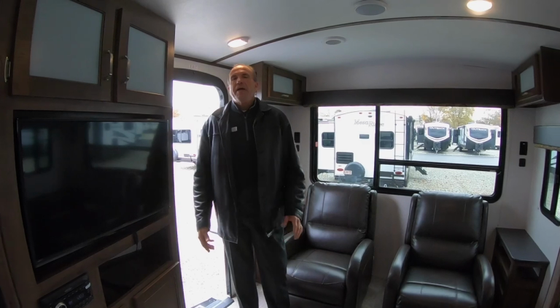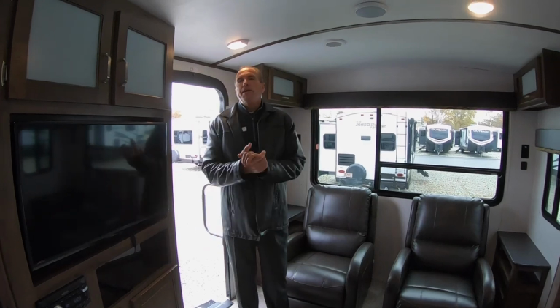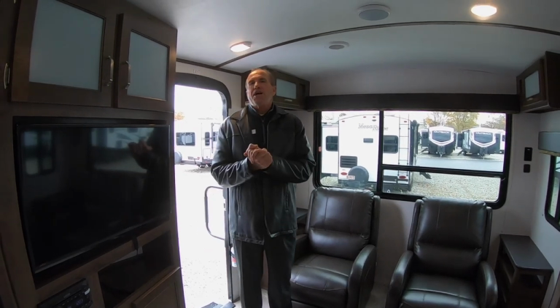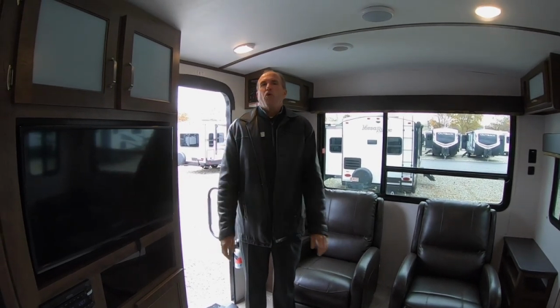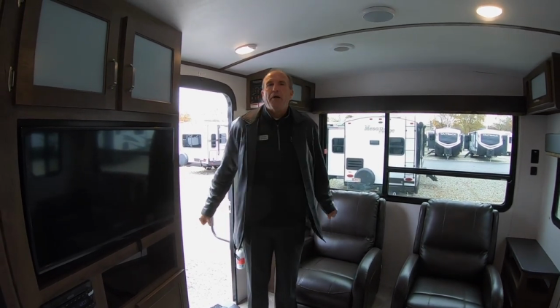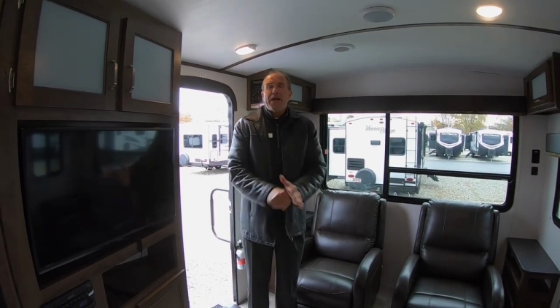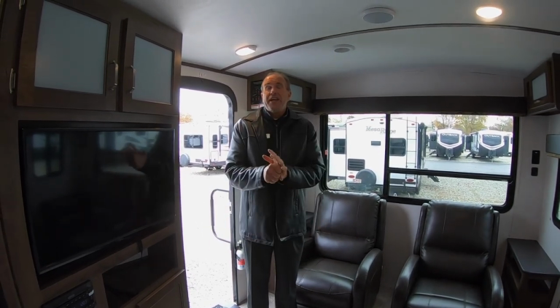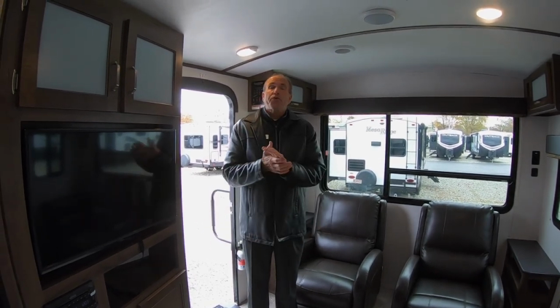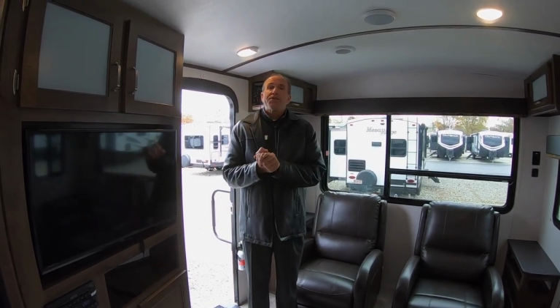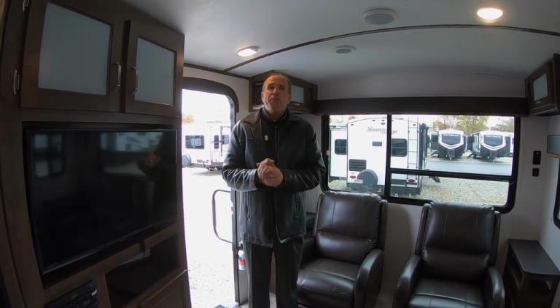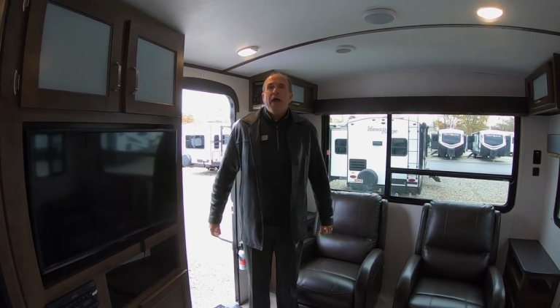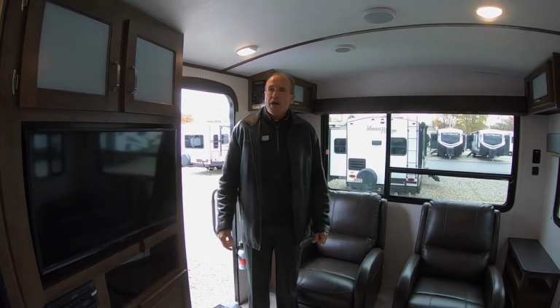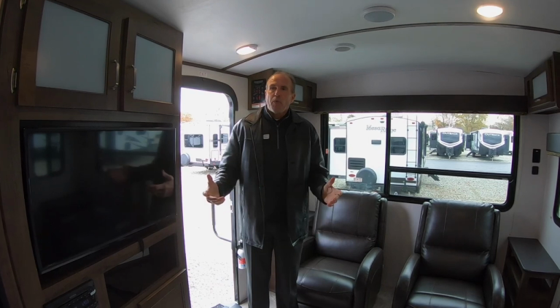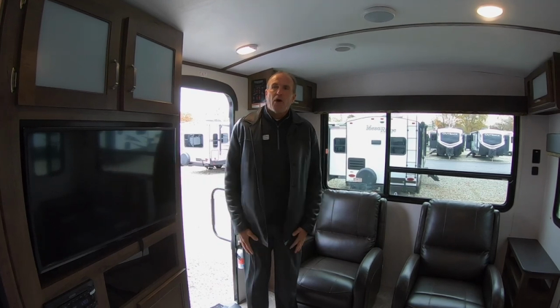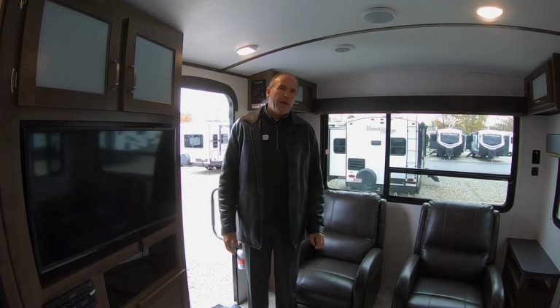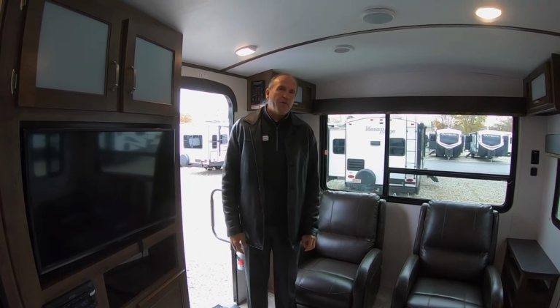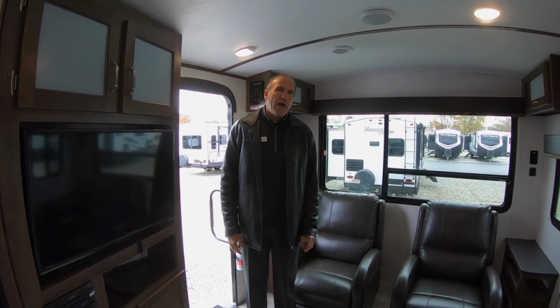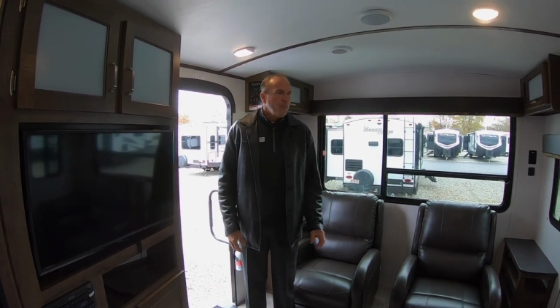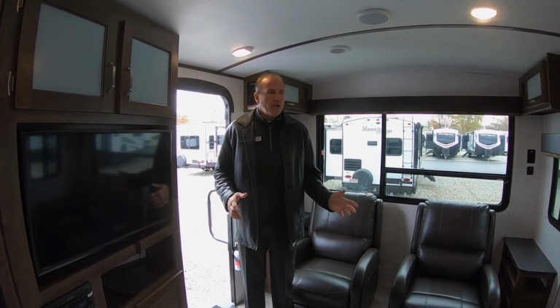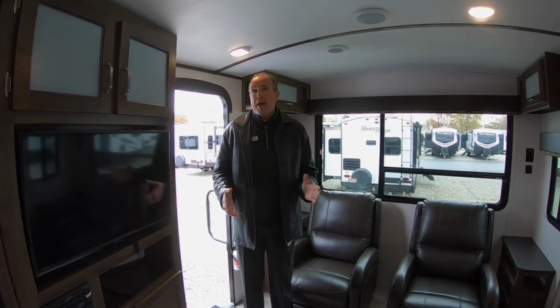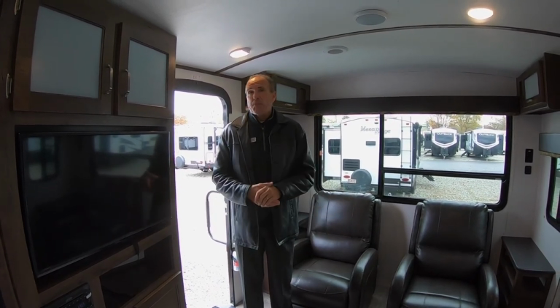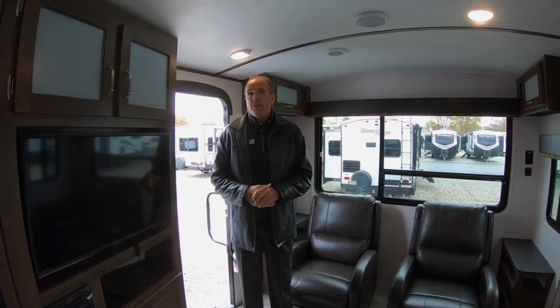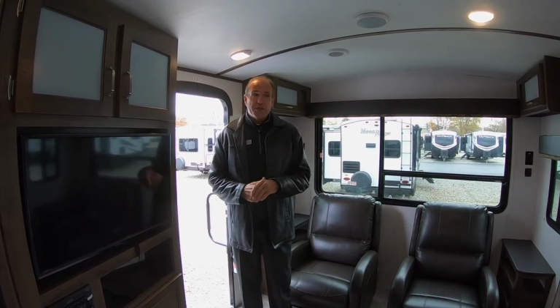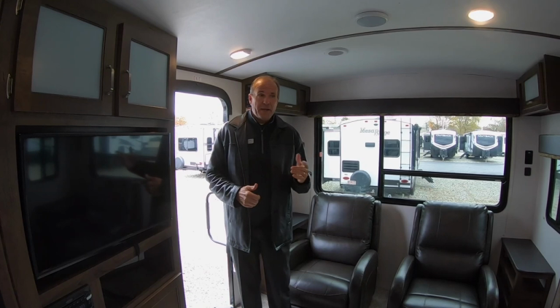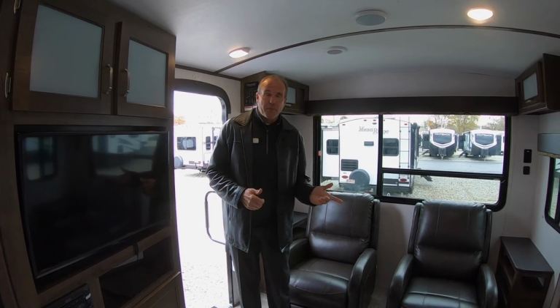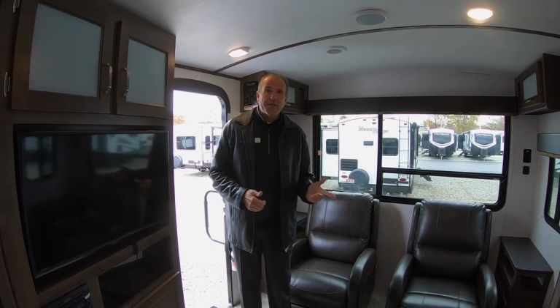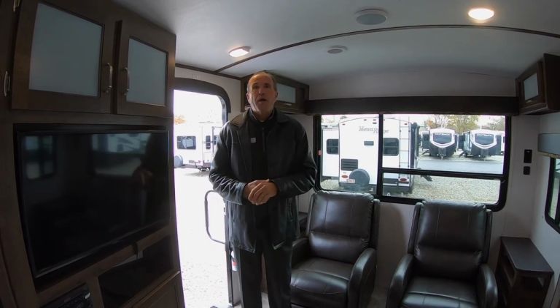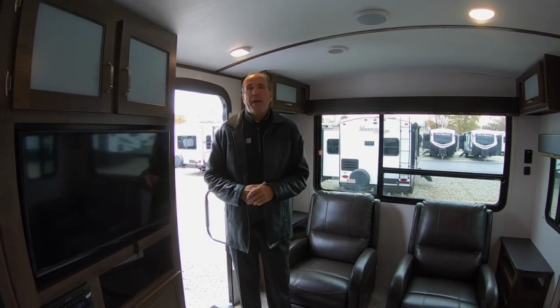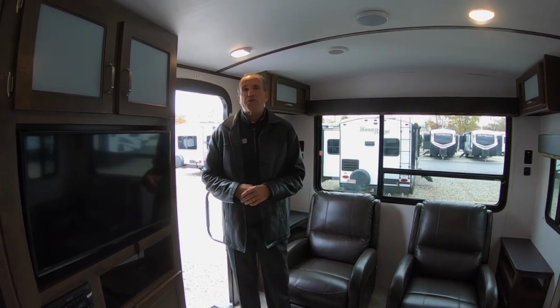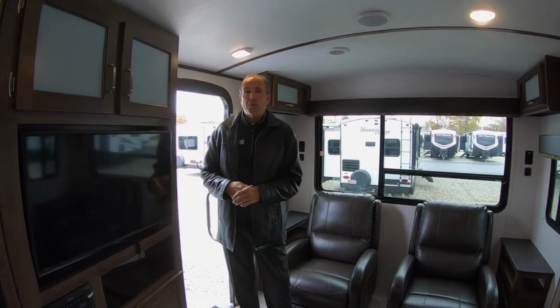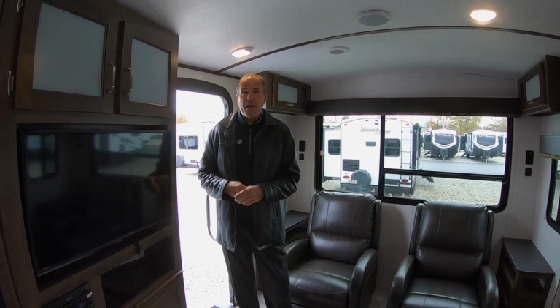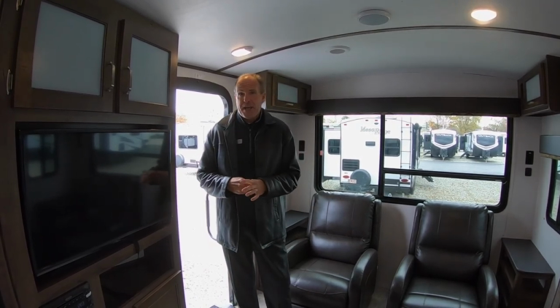Hey everyone, it's John Stout at Walnut Ridge and it's Walk-through Wednesday. We're in a floor plan called the 2900 RL. It's made by Passport, which is manufactured by Keystone, the number one manufacturer by totals in the United States.